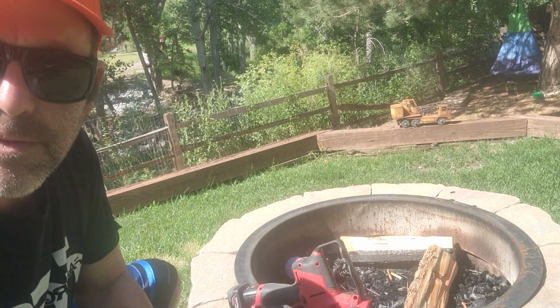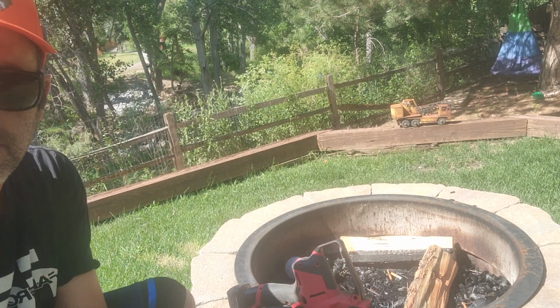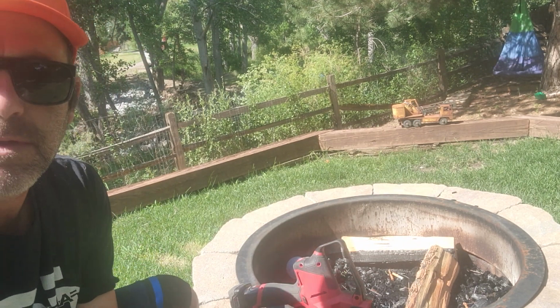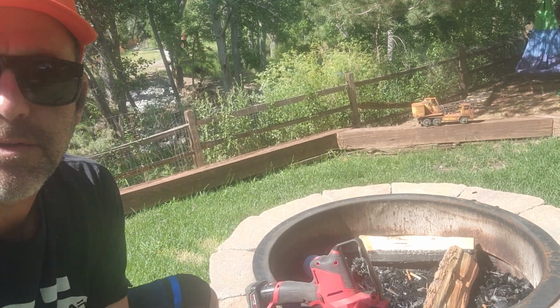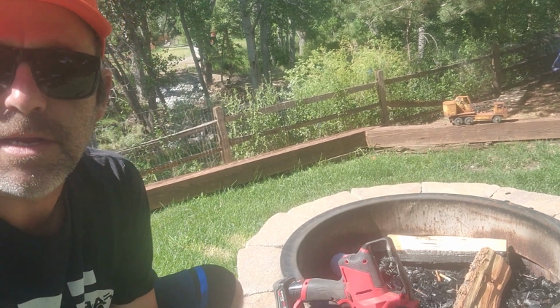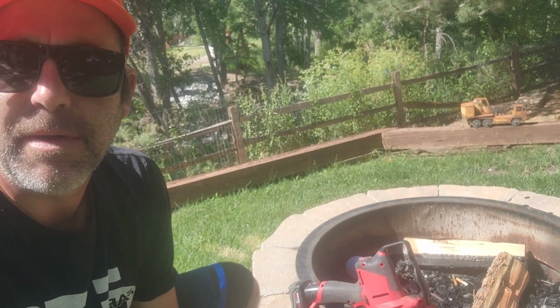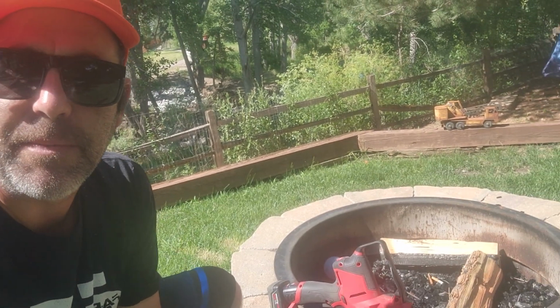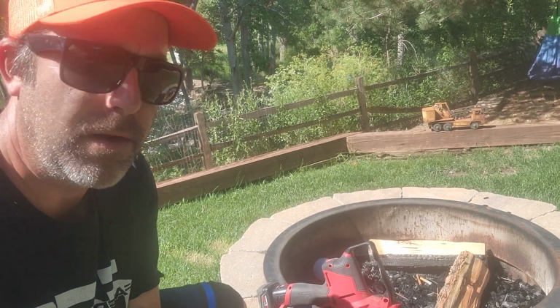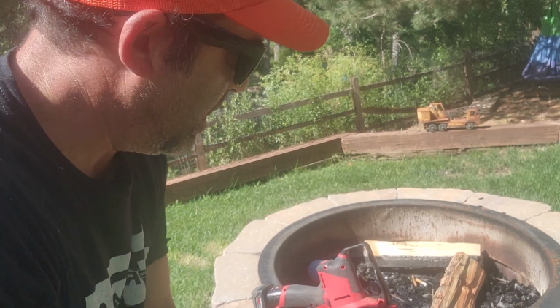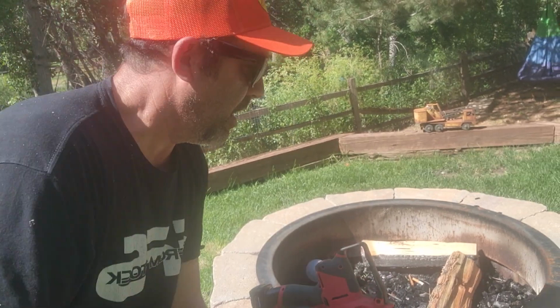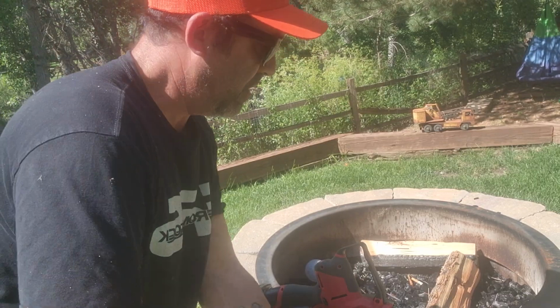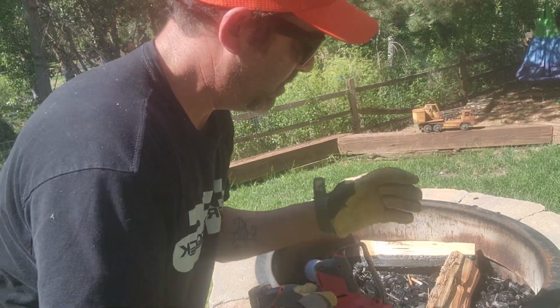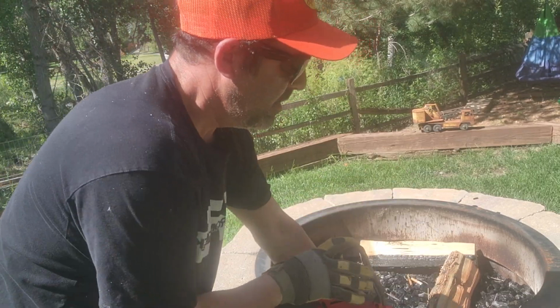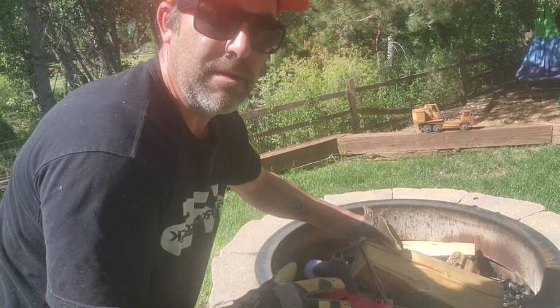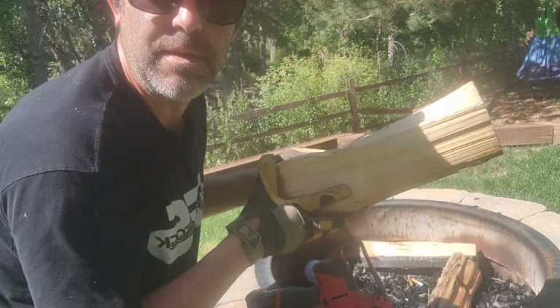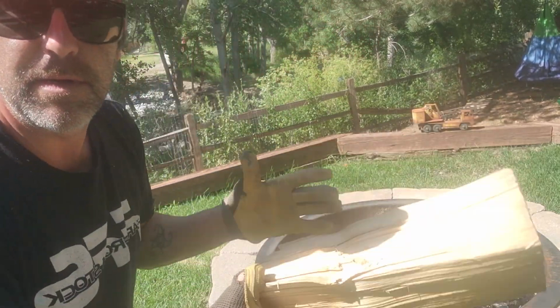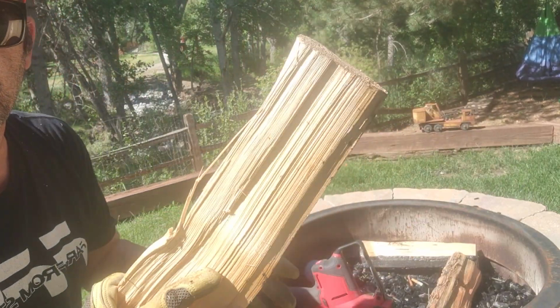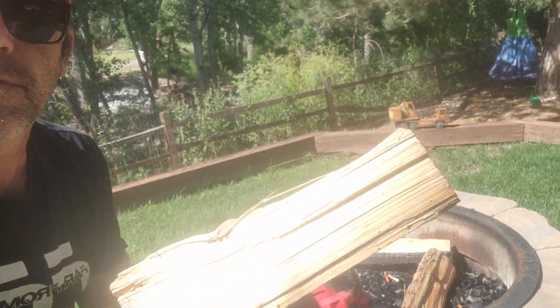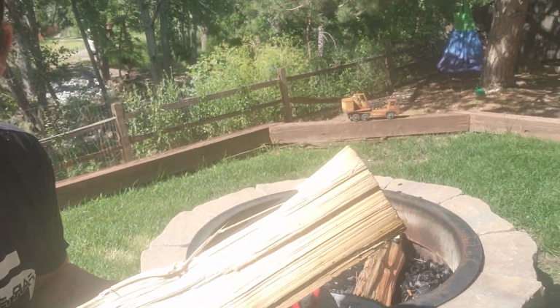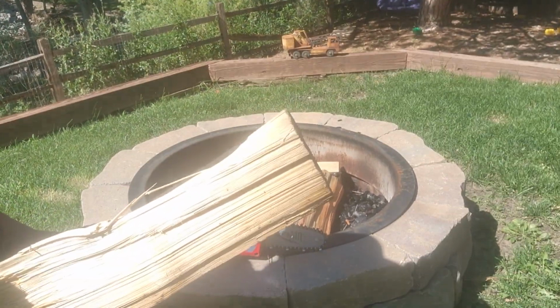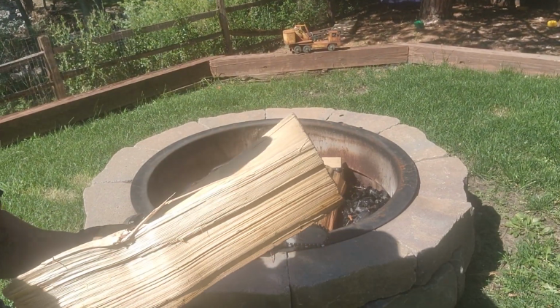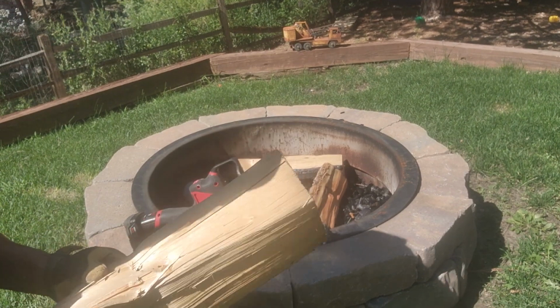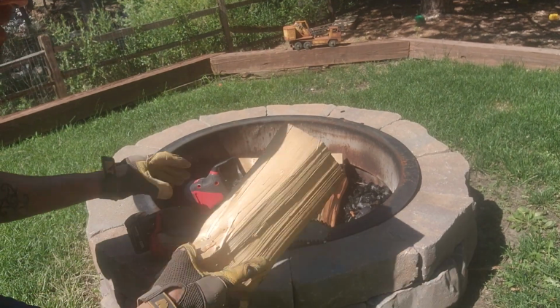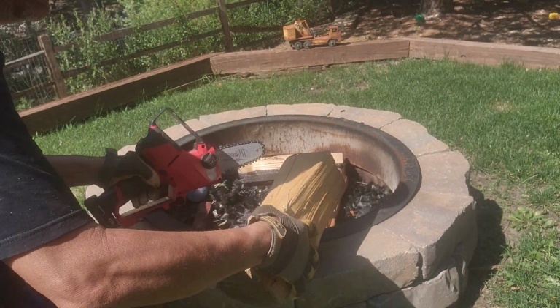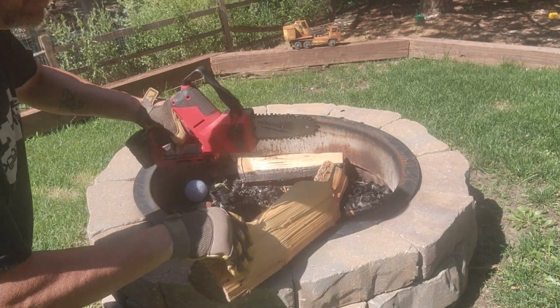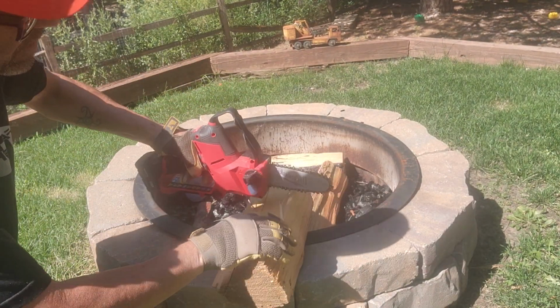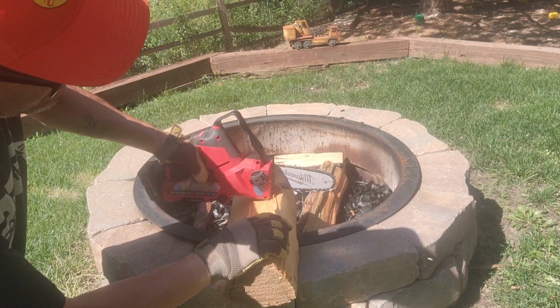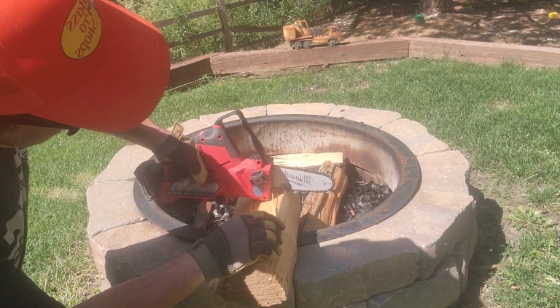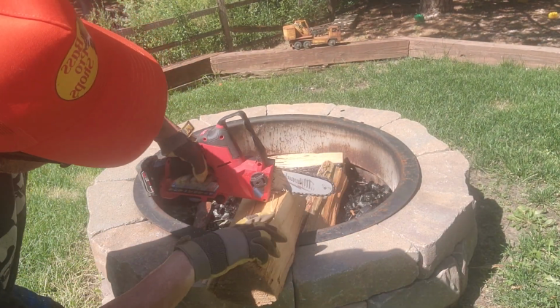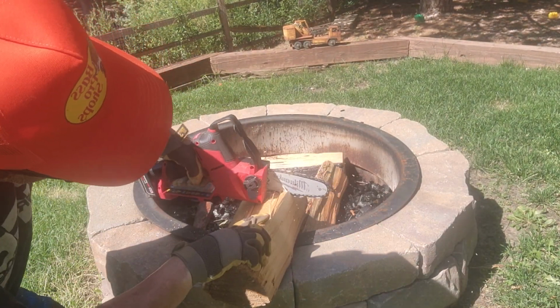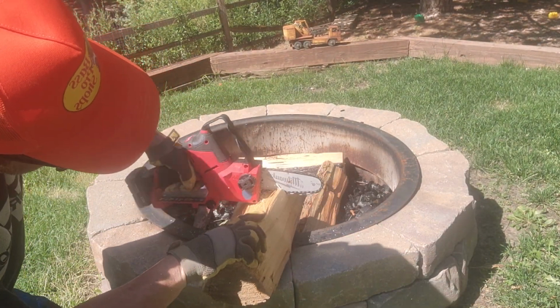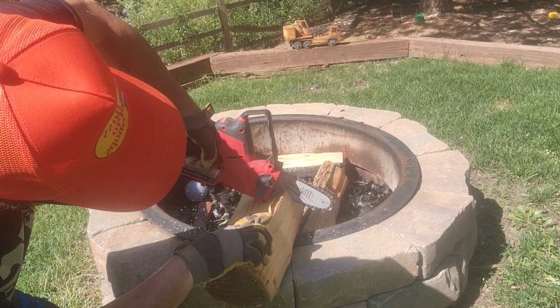So now we're down here by the creek, by the fire pit. I'm going to get a log here and show you how it cuts.